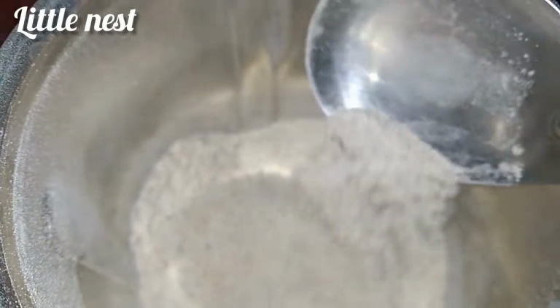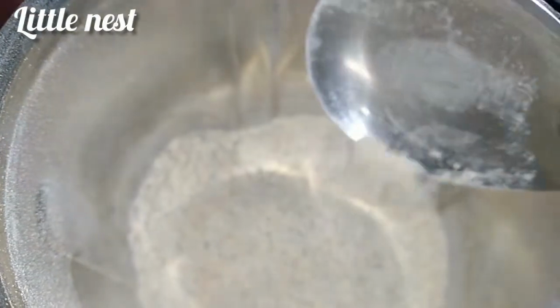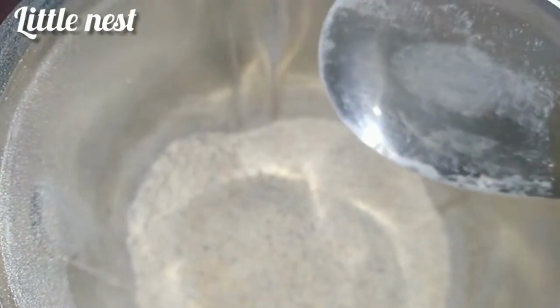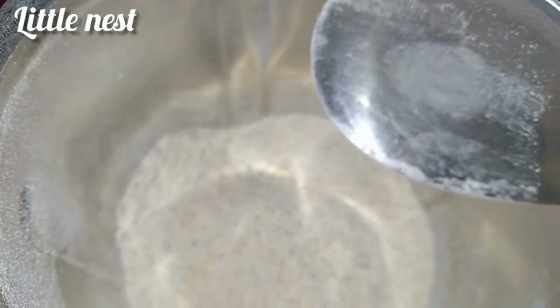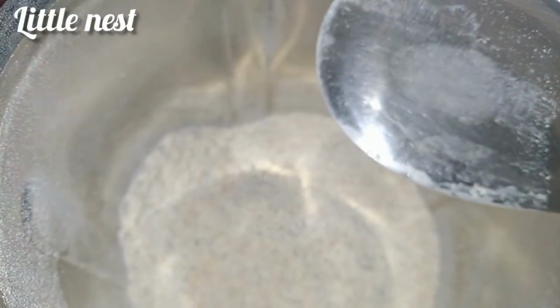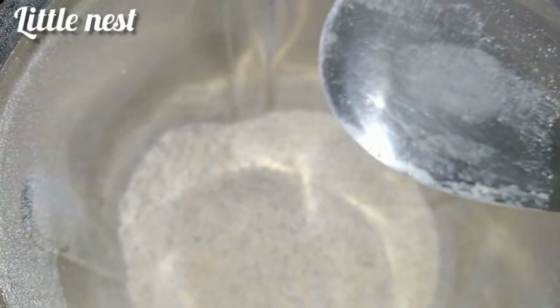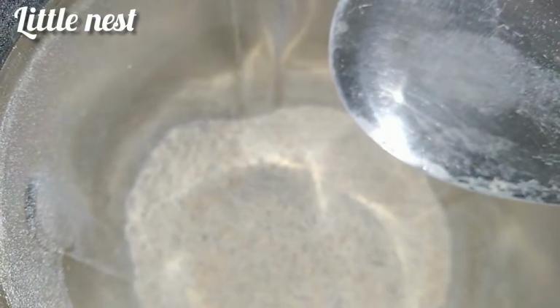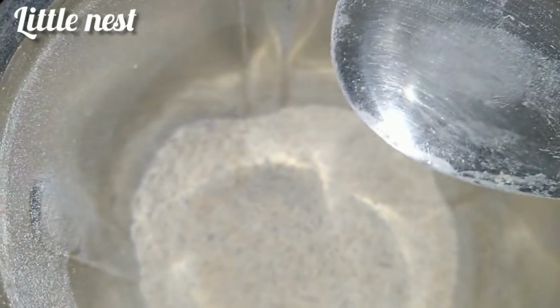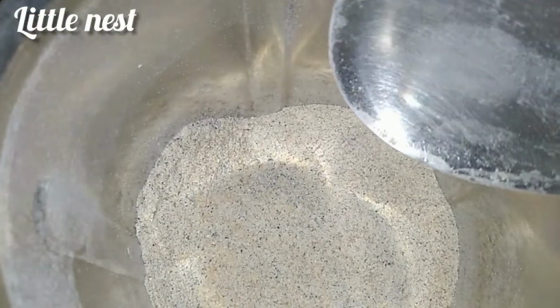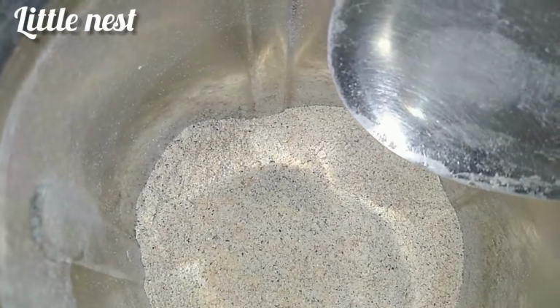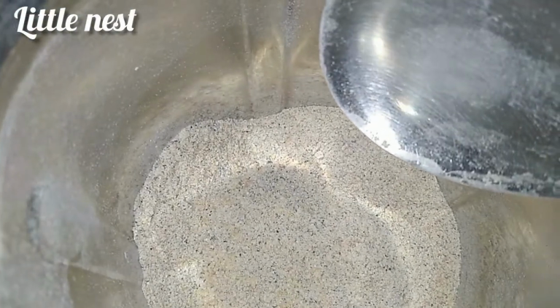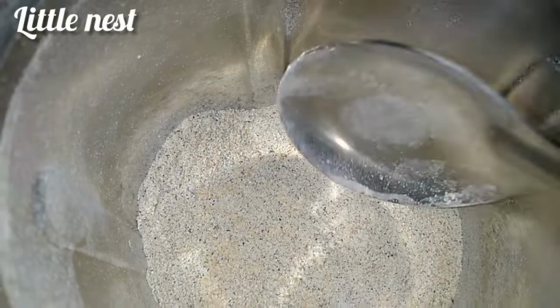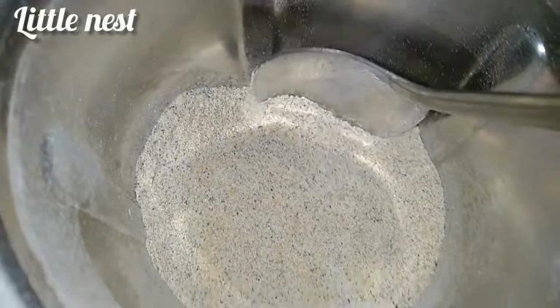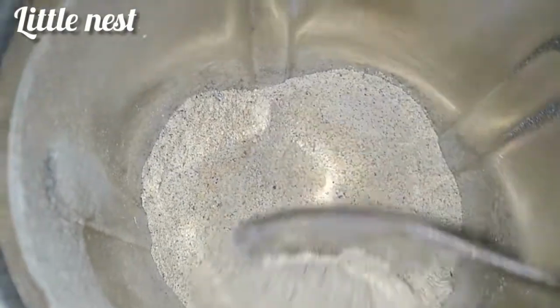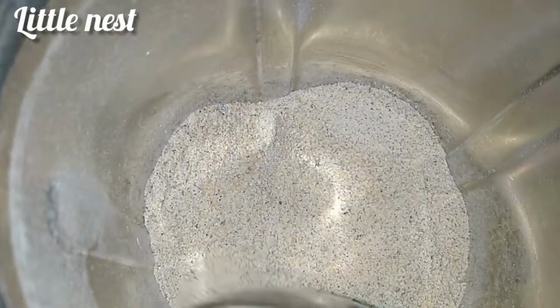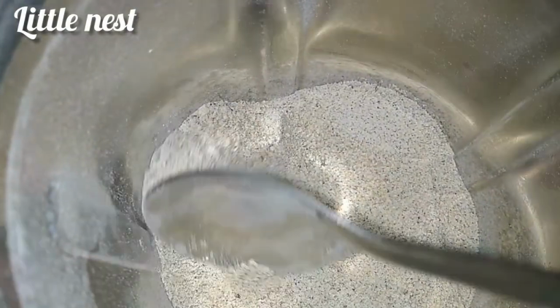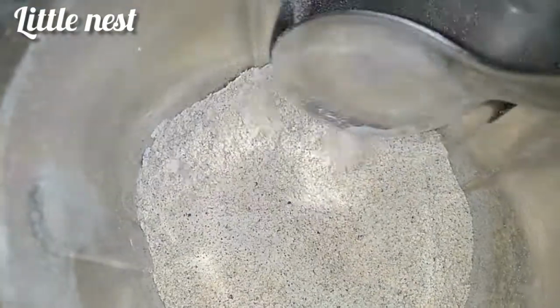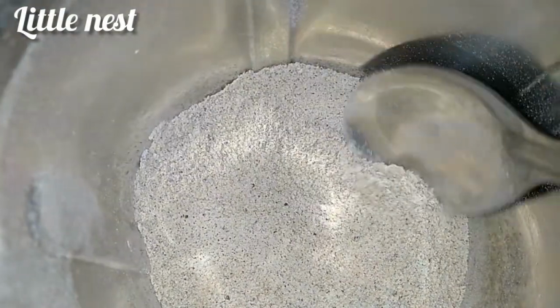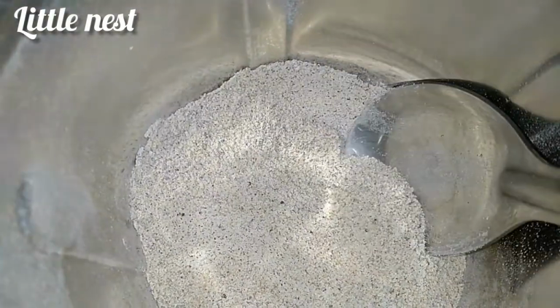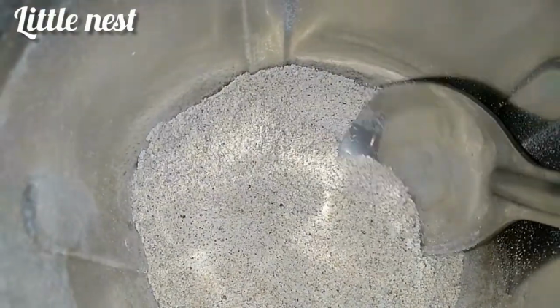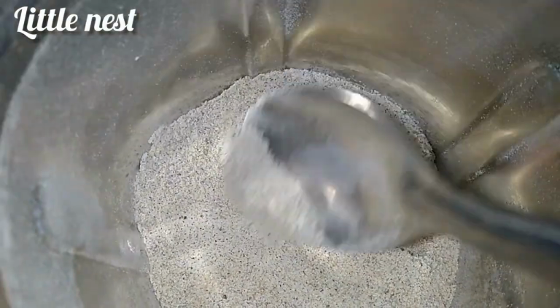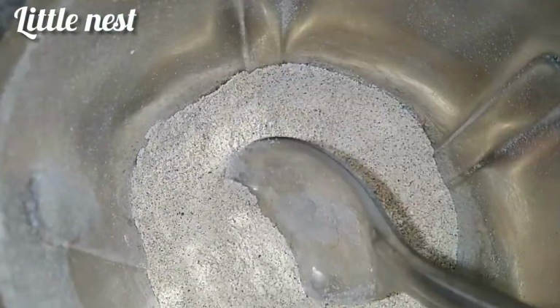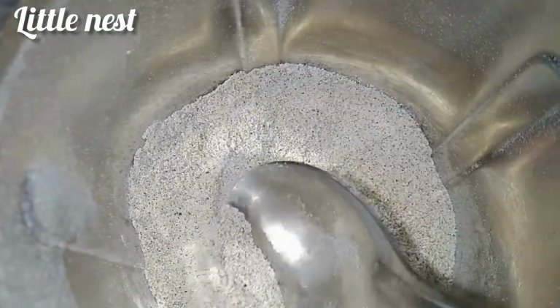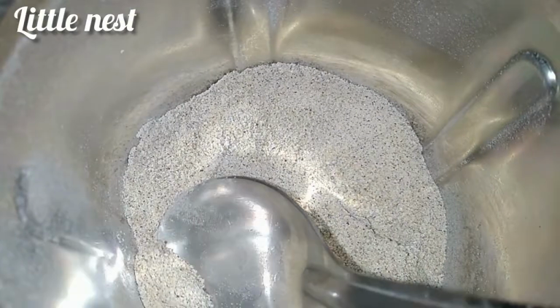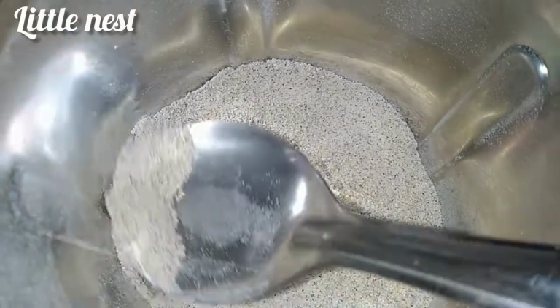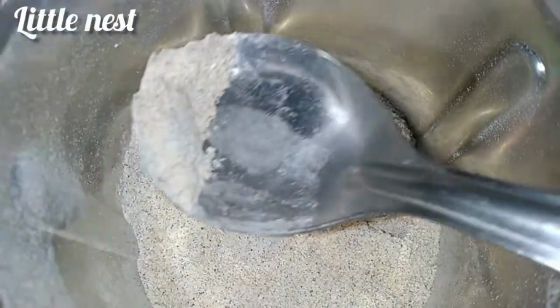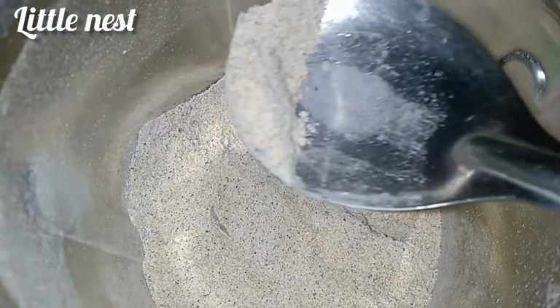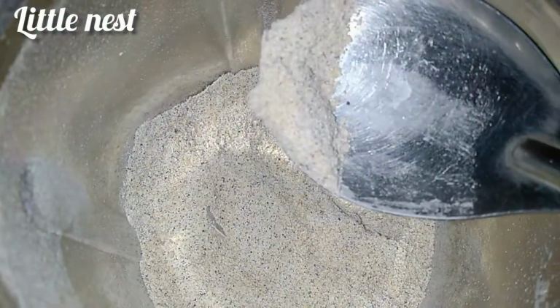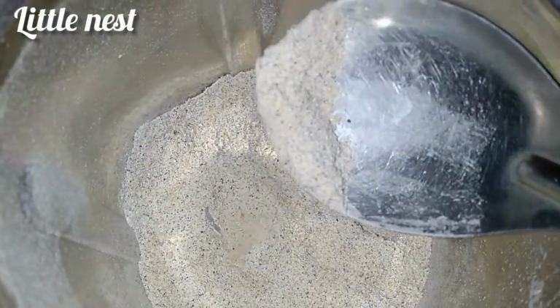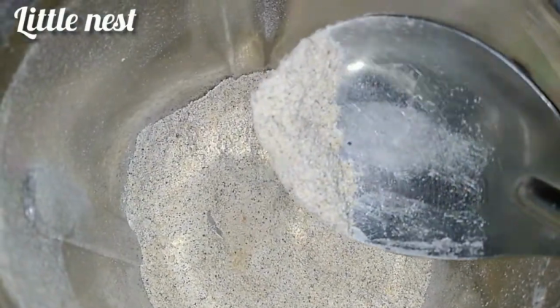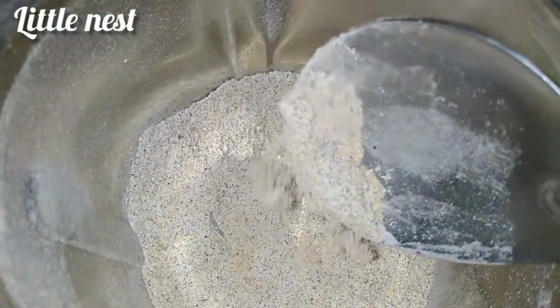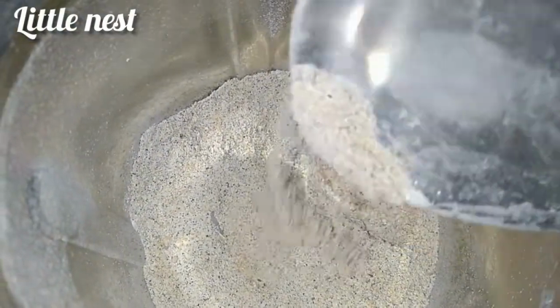We will cut the oil and mix it with the oil. If you want to make a spoon, you can add a flavor. If you want, you can add a spoon and mash it with a spoon.